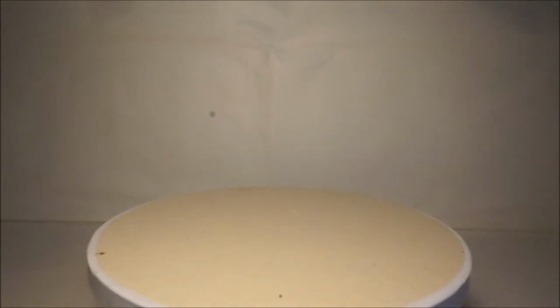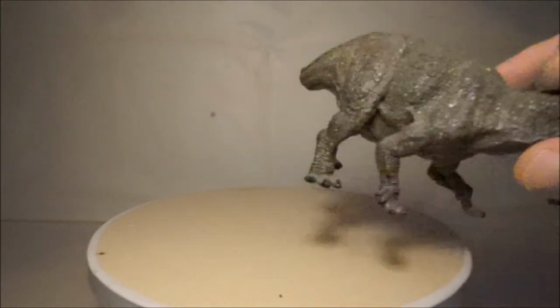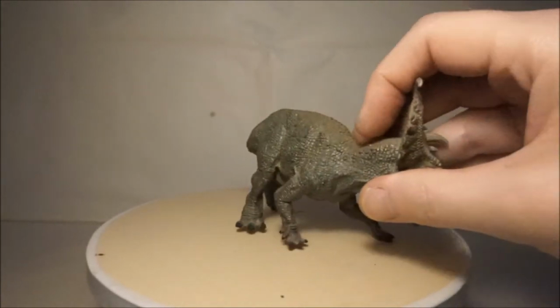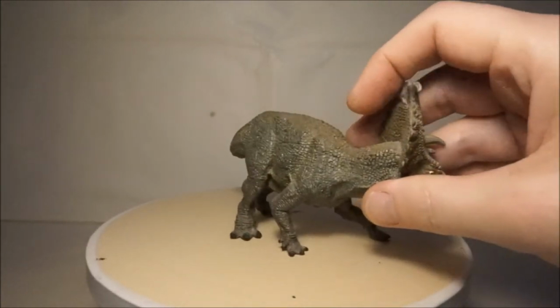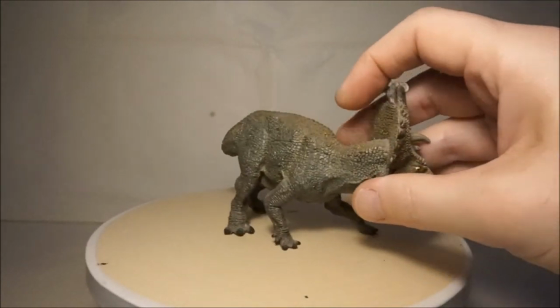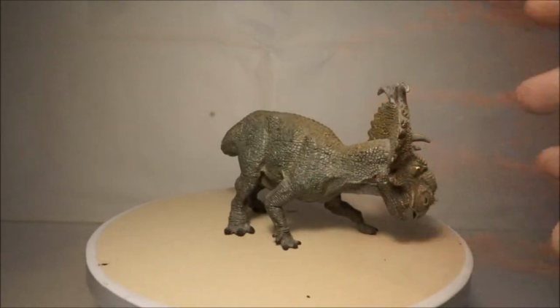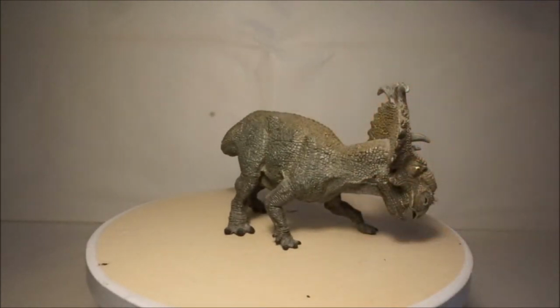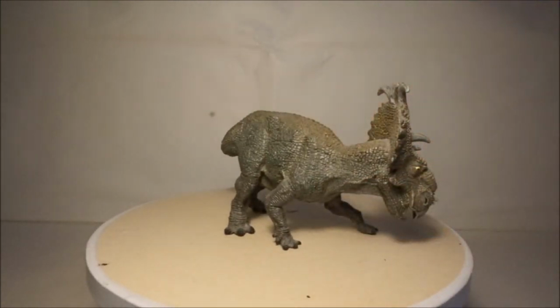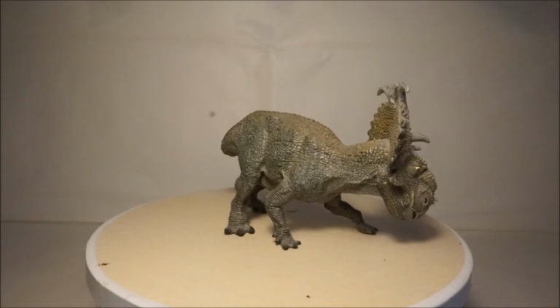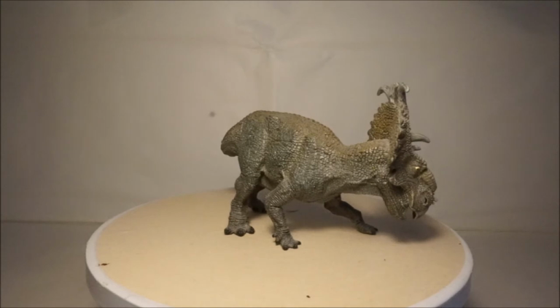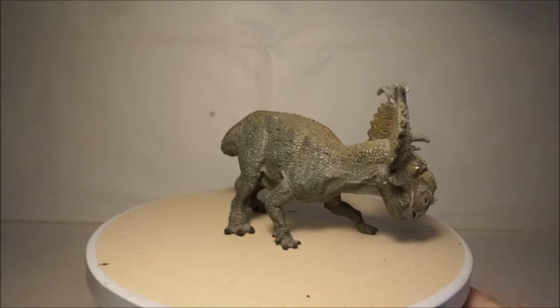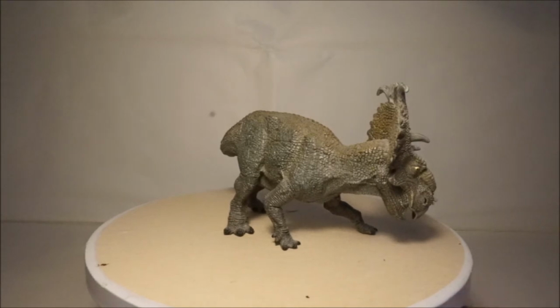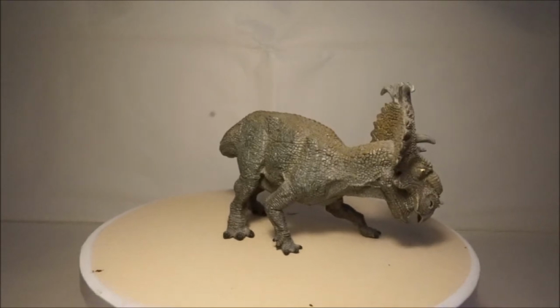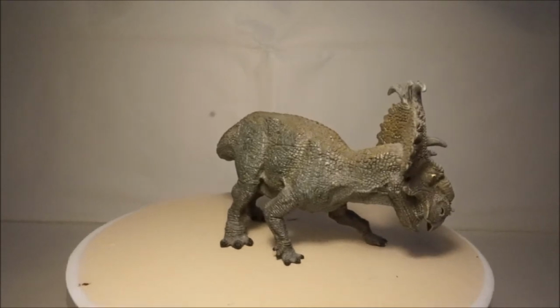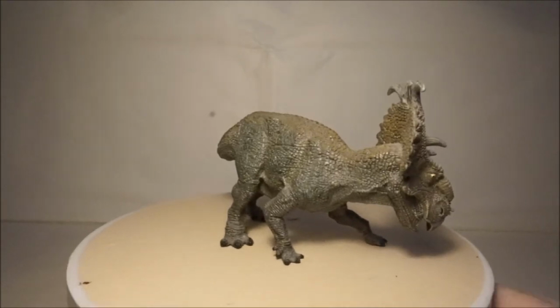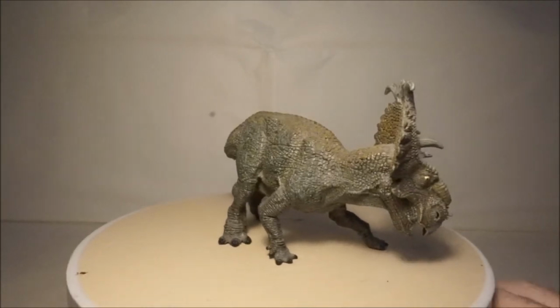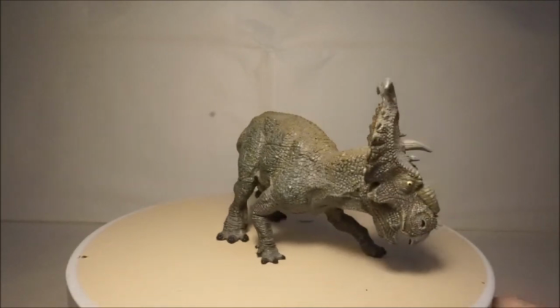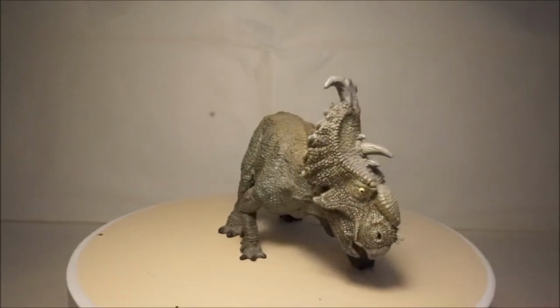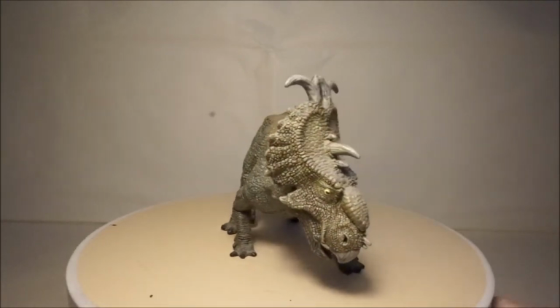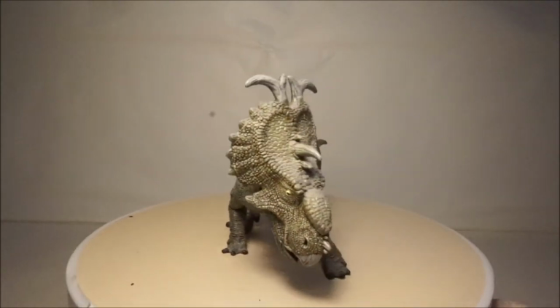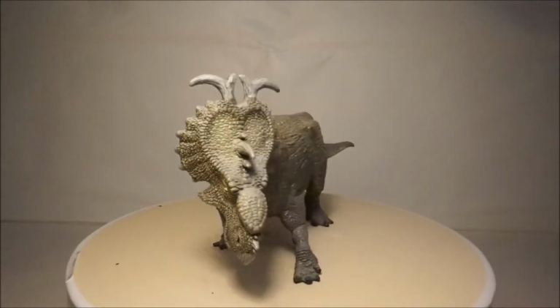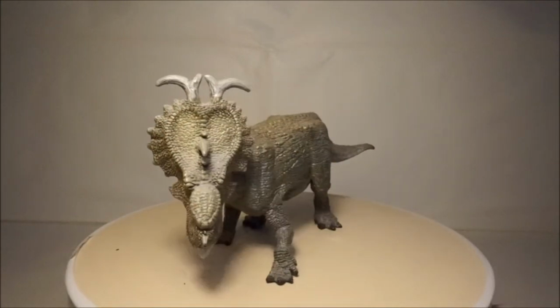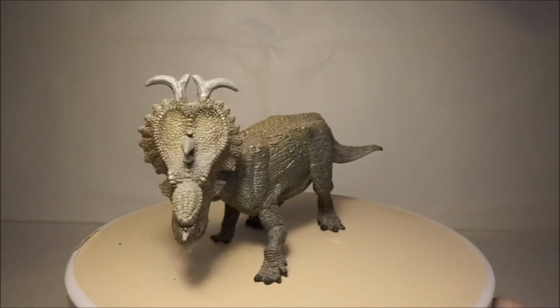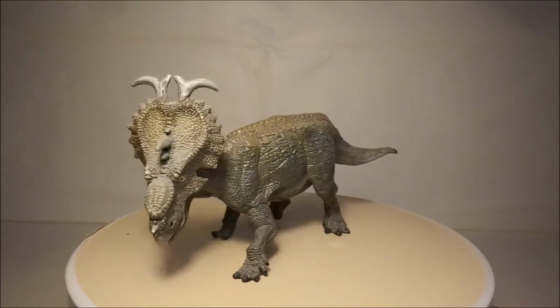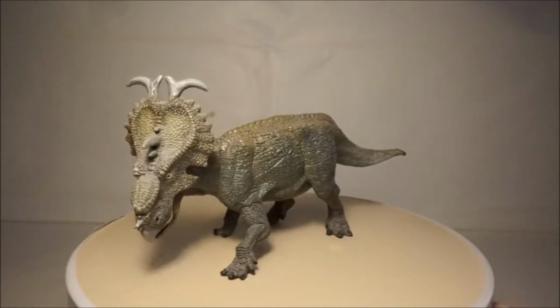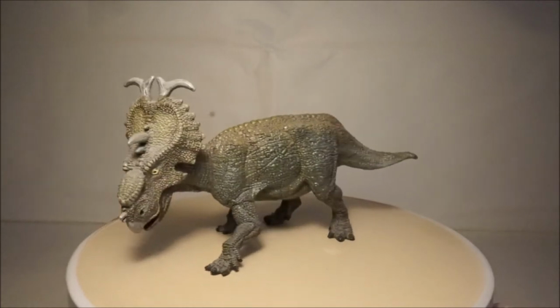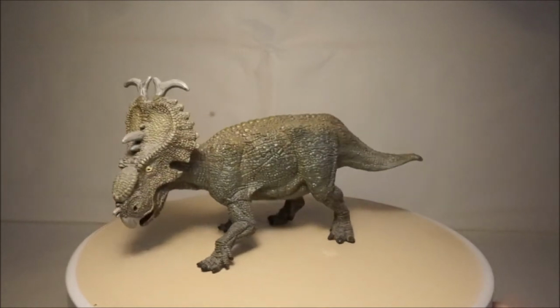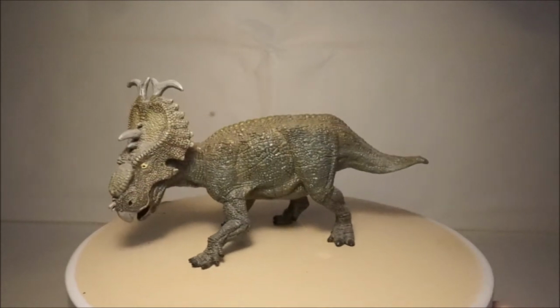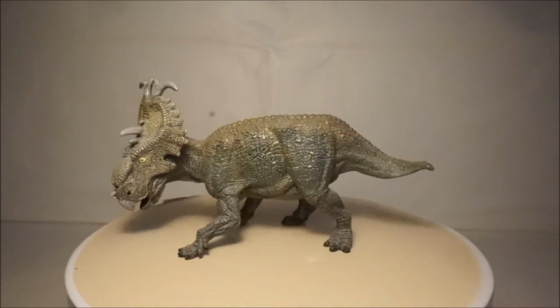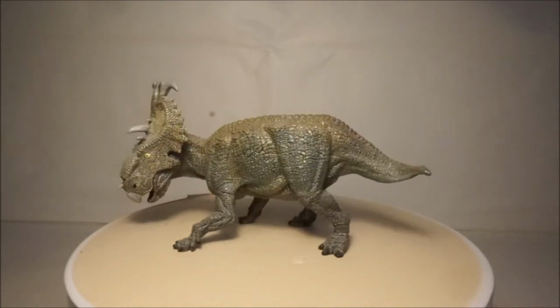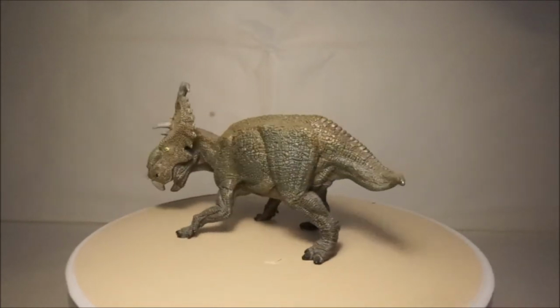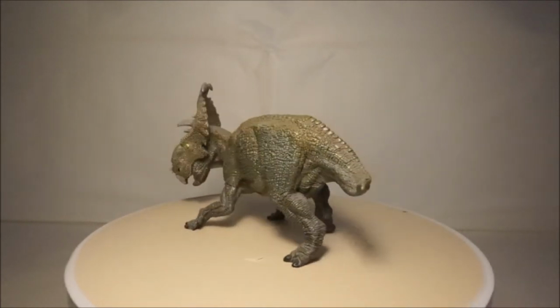My next Ceratopsian is Pachyrhinosaurus, and I have three of these. The Papo Pachyrhinosaurus has a nice pose but could do with more colours.